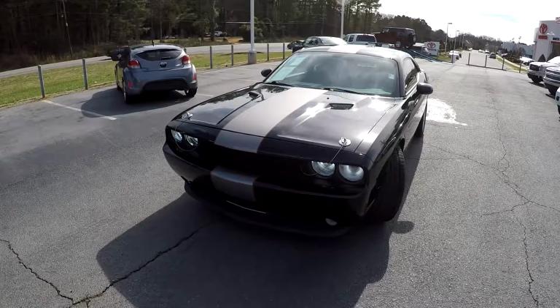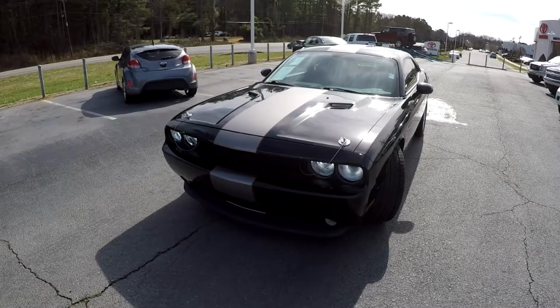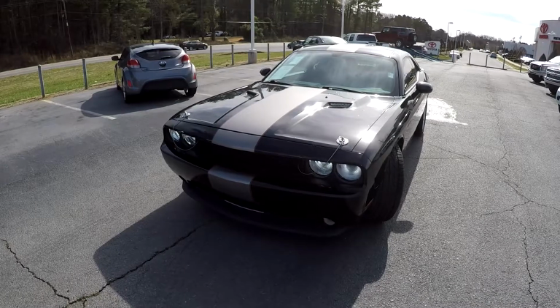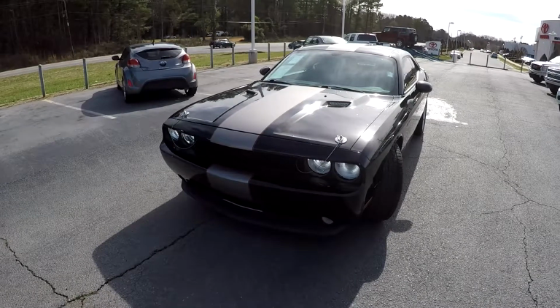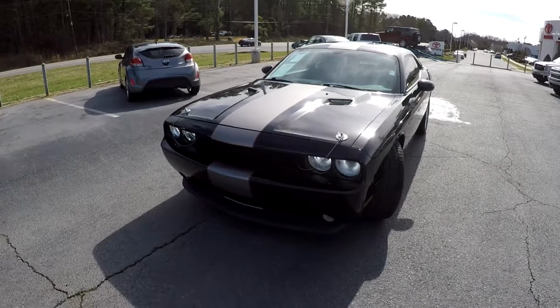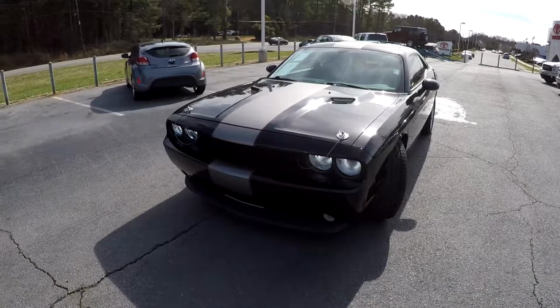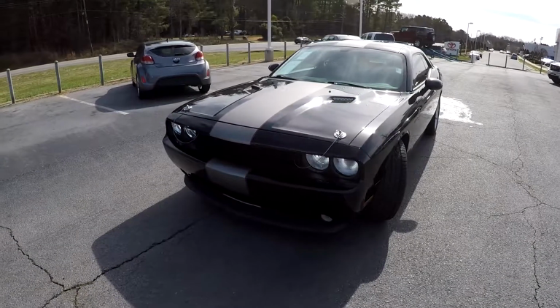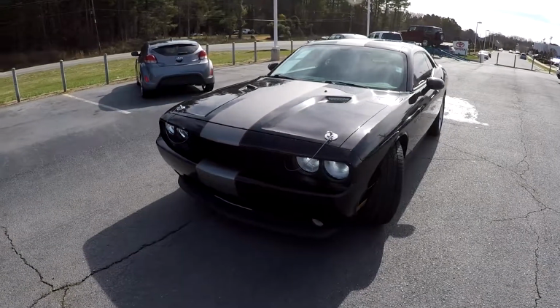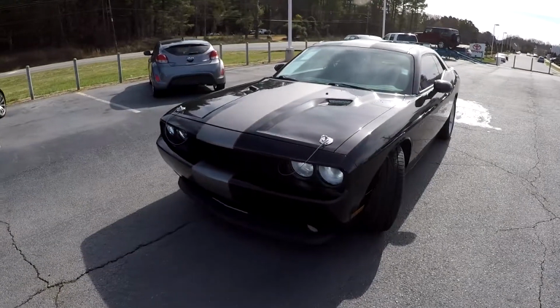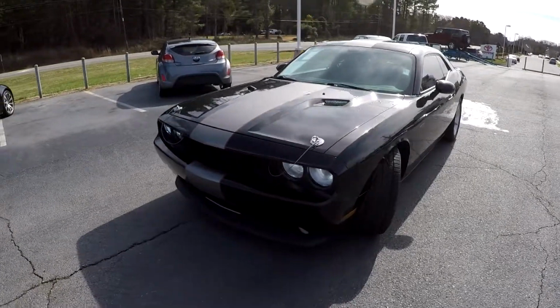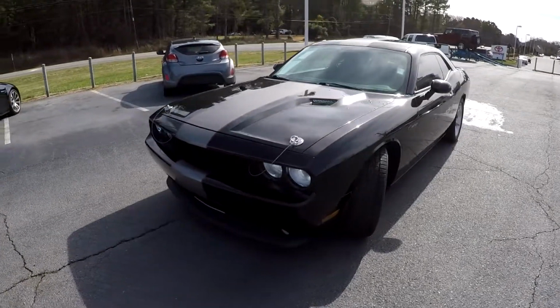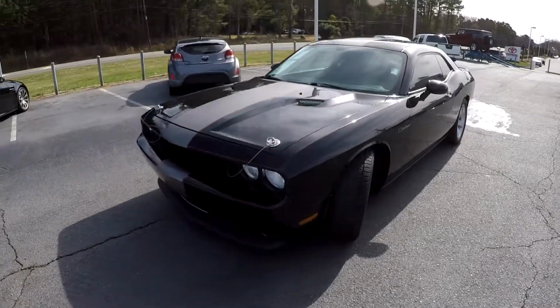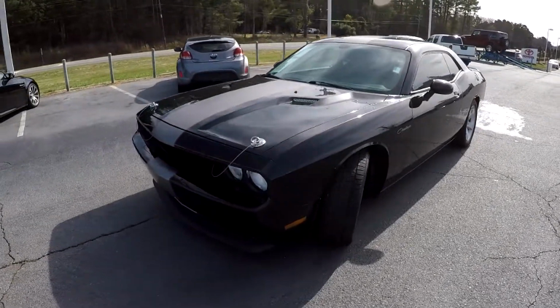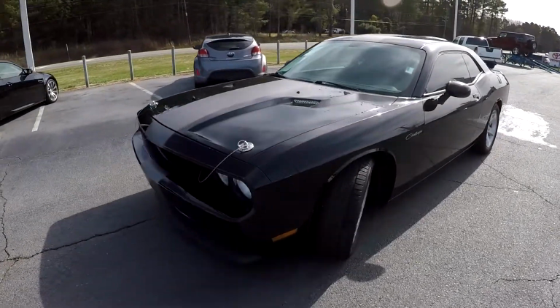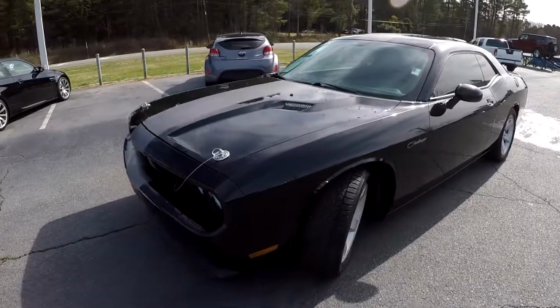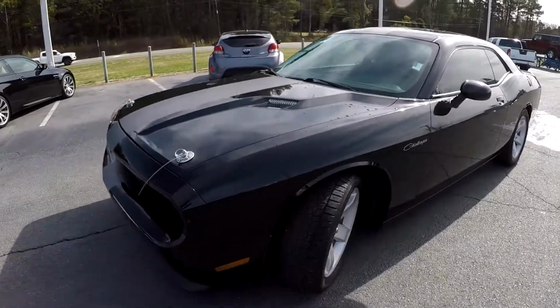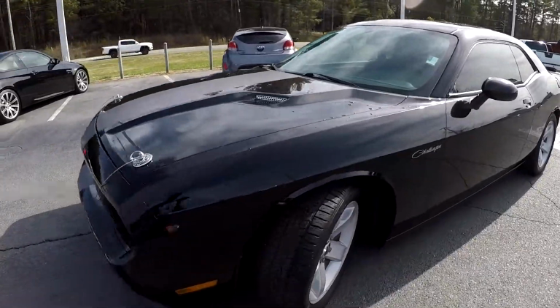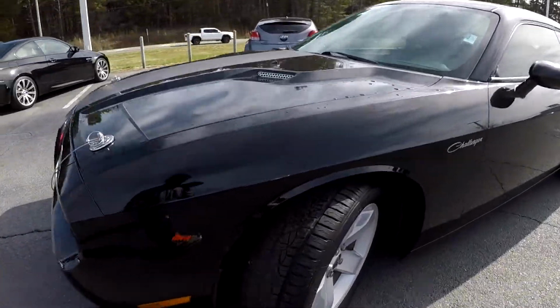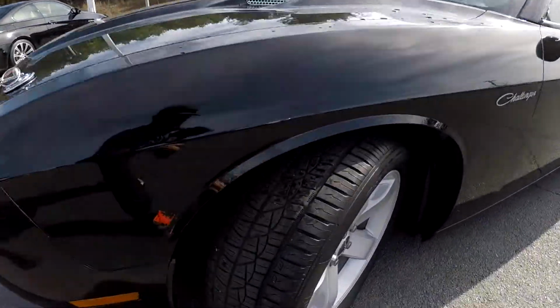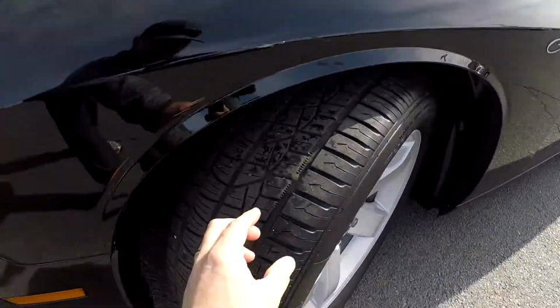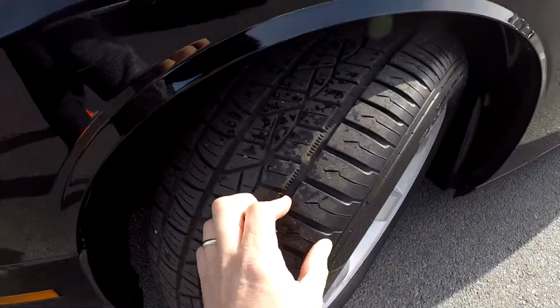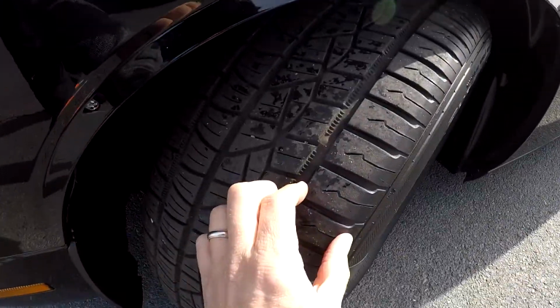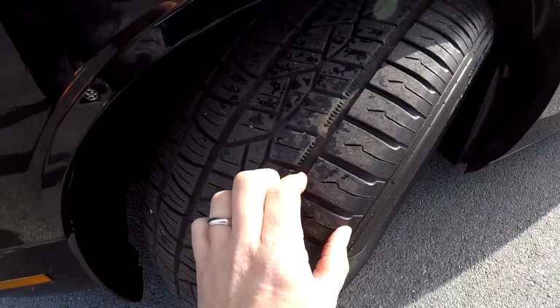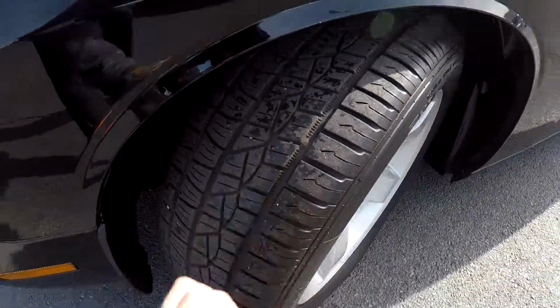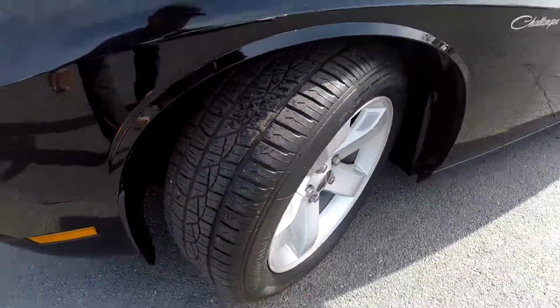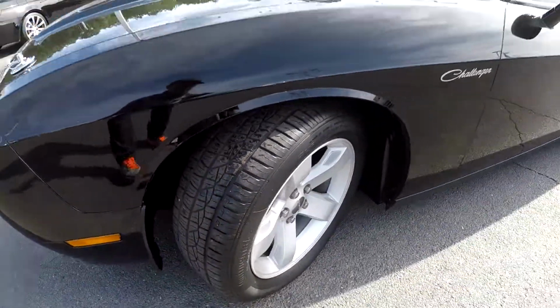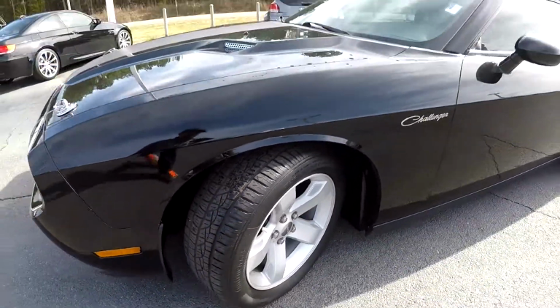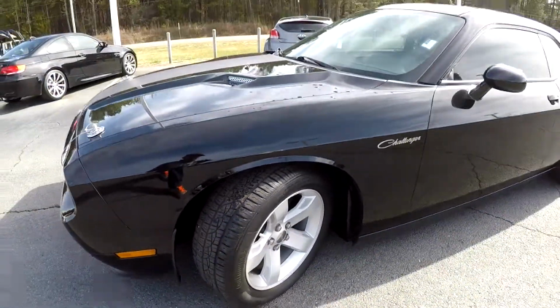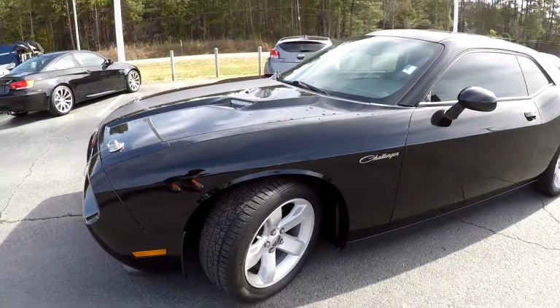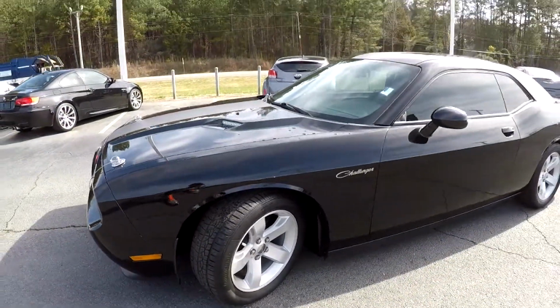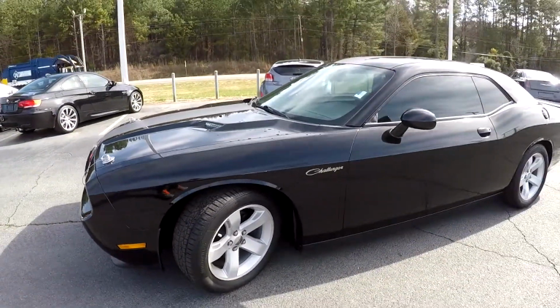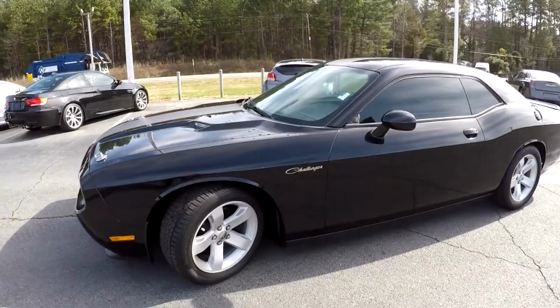Today we're at Right One Auto, doing a walk around on a 2012 Dodge Challenger. We're going to start up front checking our tires — still good tread, nice set of alloys.